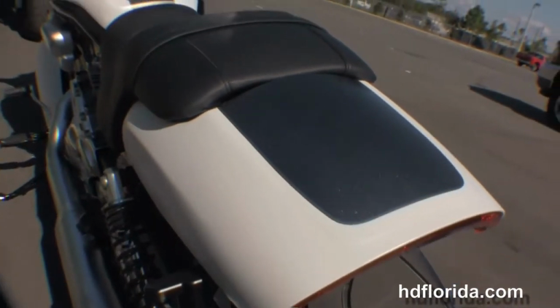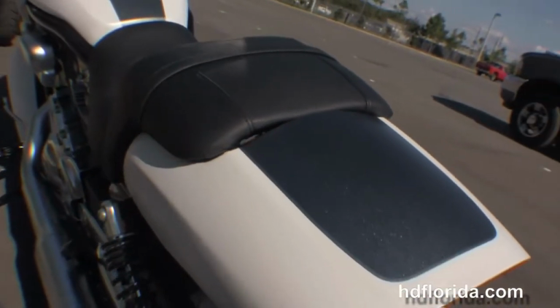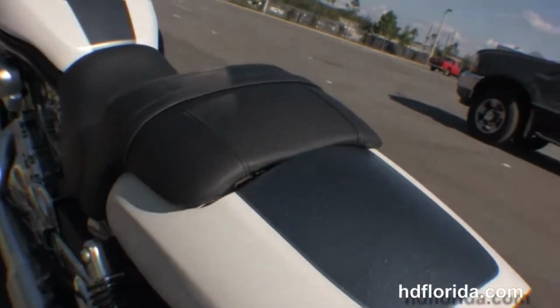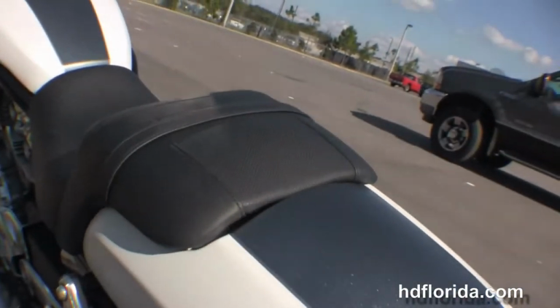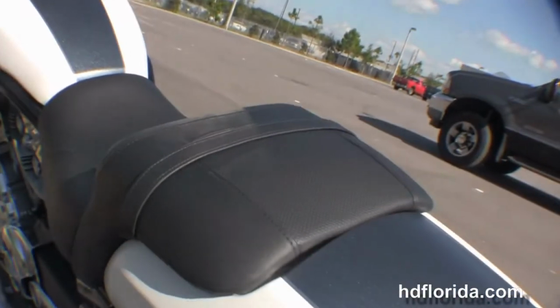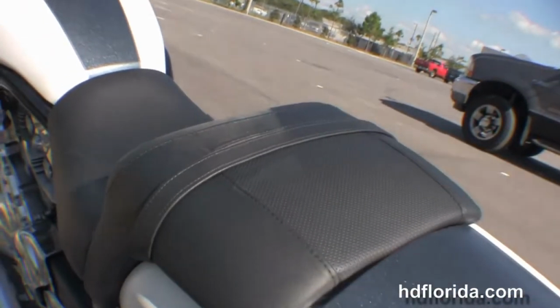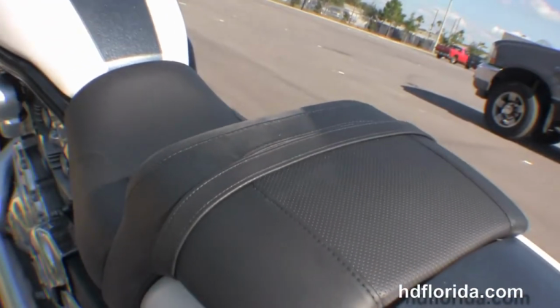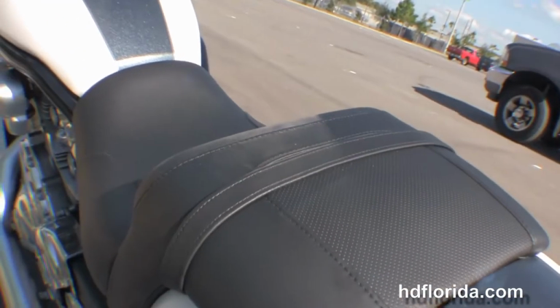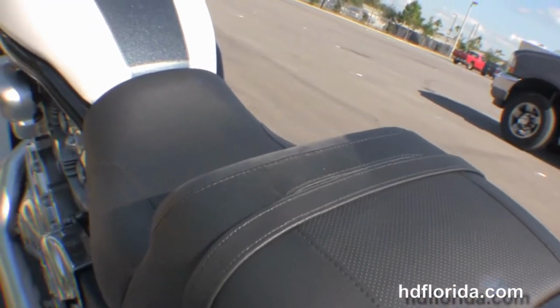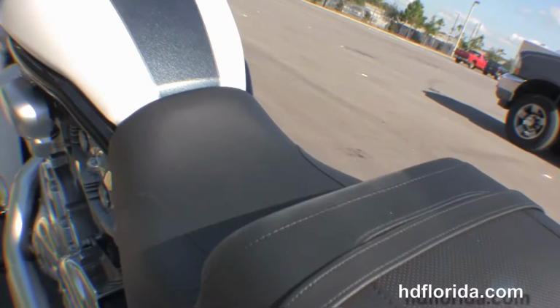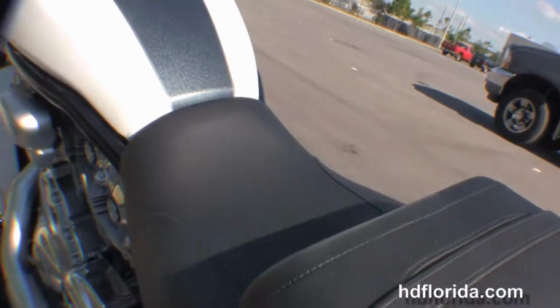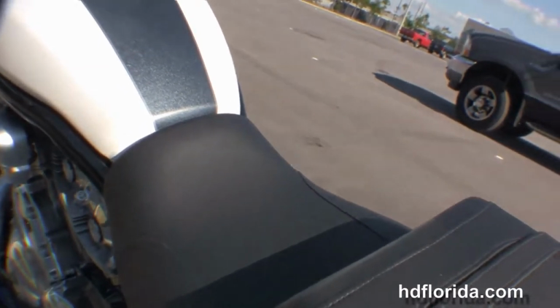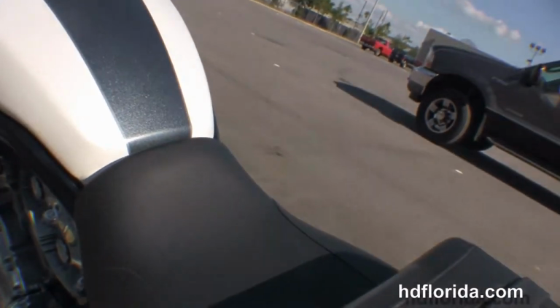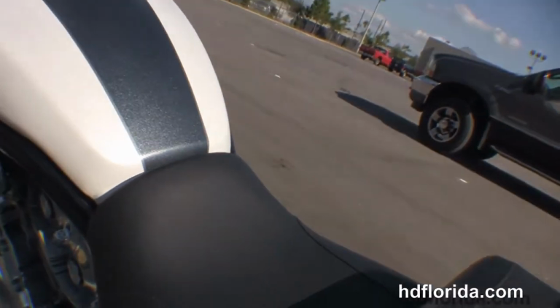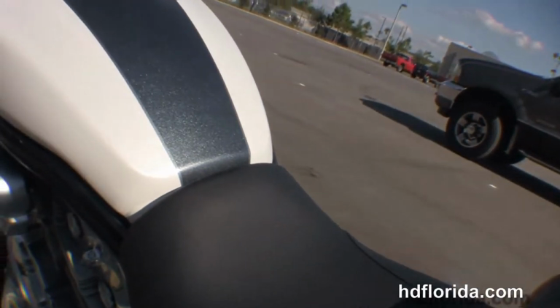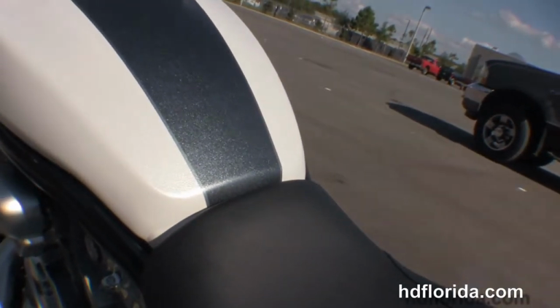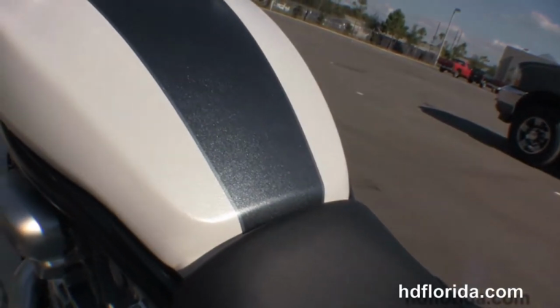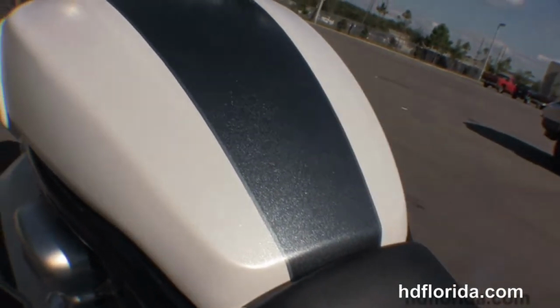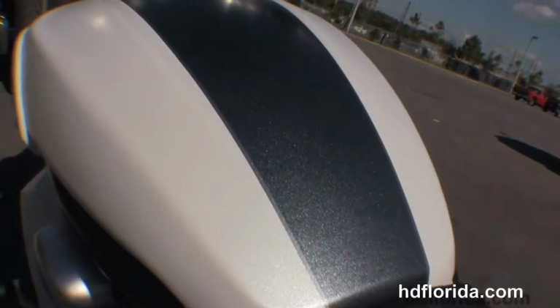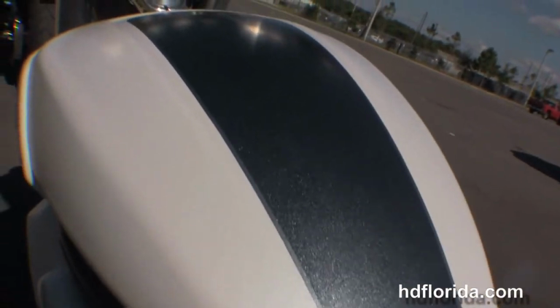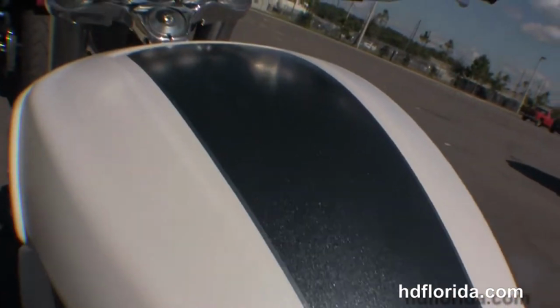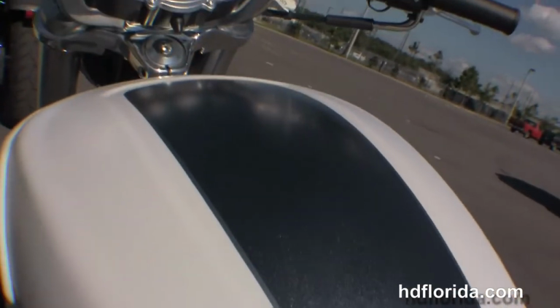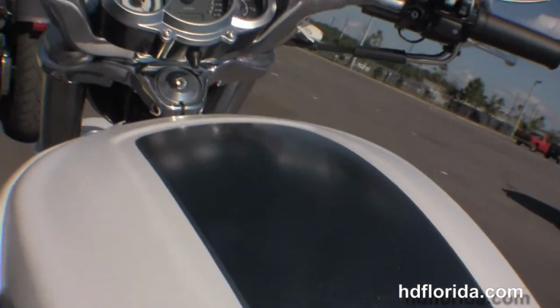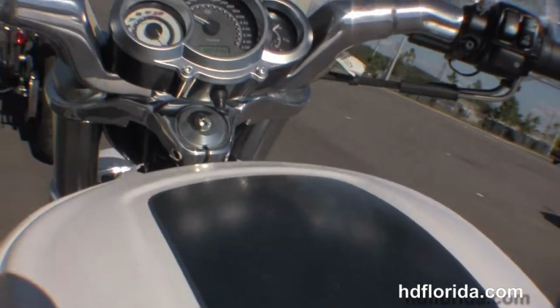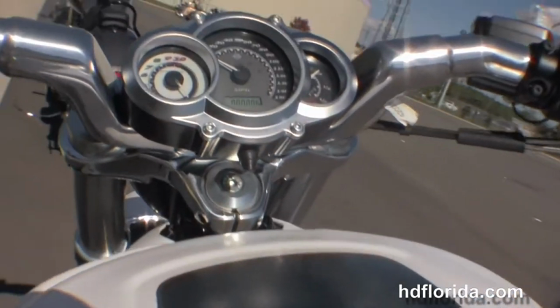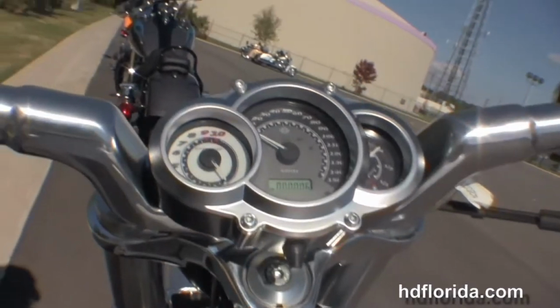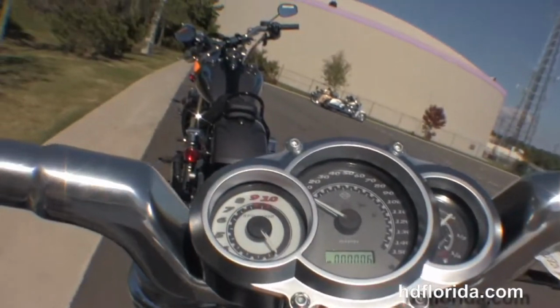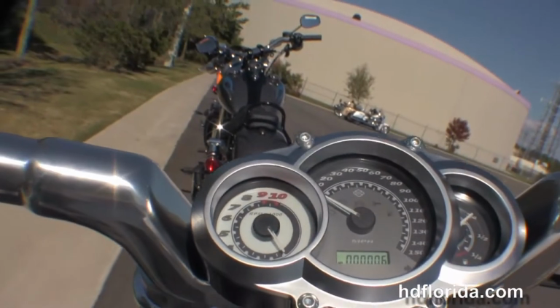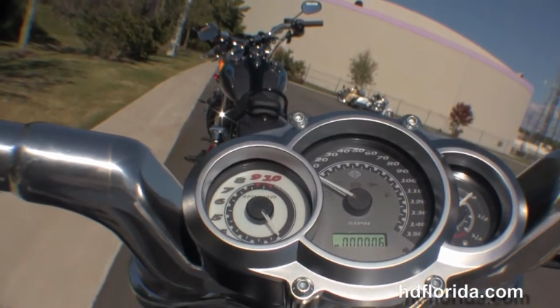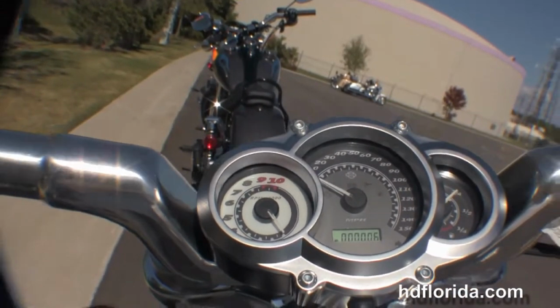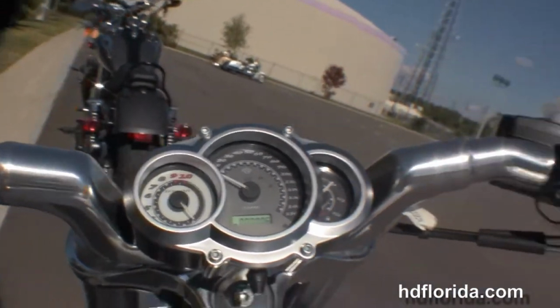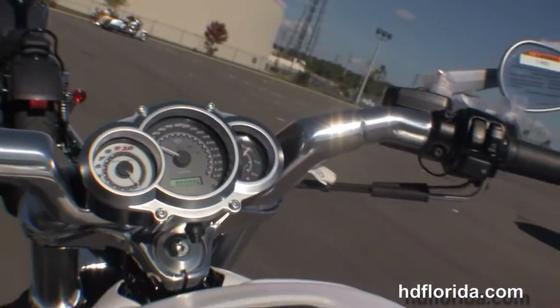It features a unique fast-back style rear fender with integrated LED stop-tail turn lights and brake wheel license plate frame, a unique seat design, faux tank, and pull-back style bar with center-mounted instrument cluster.